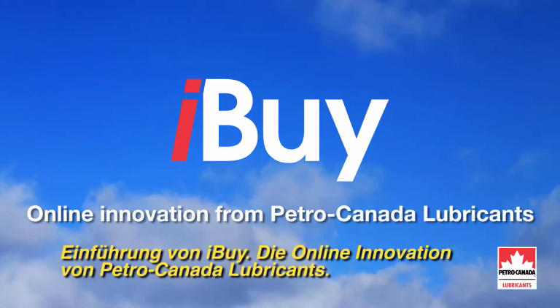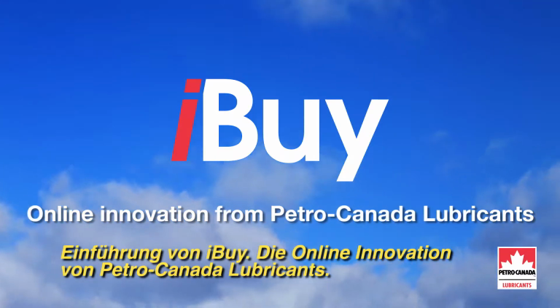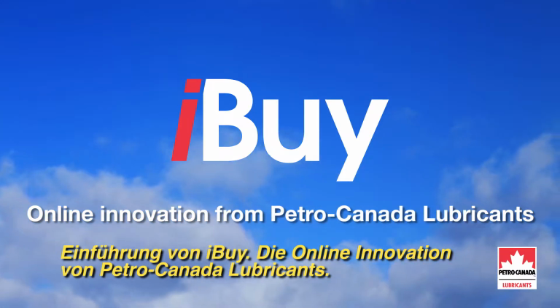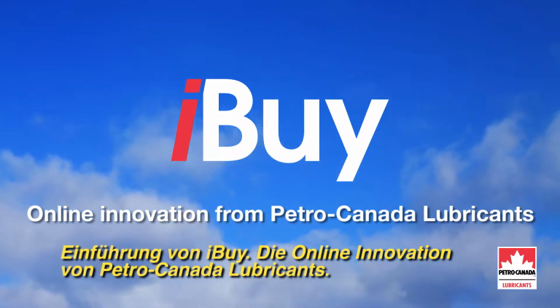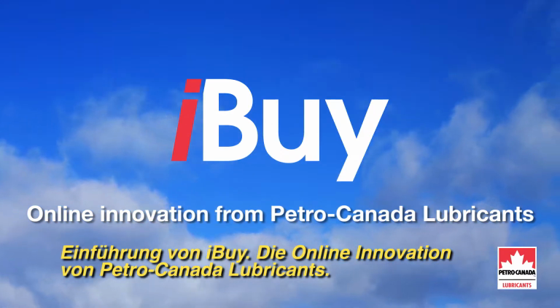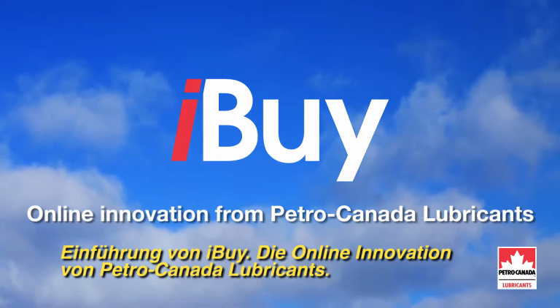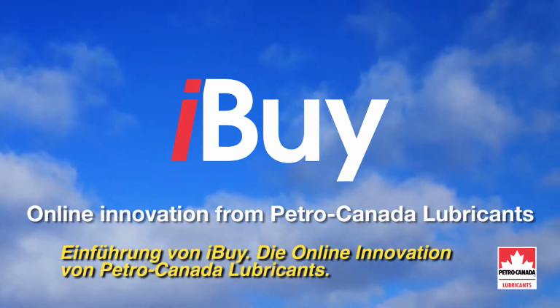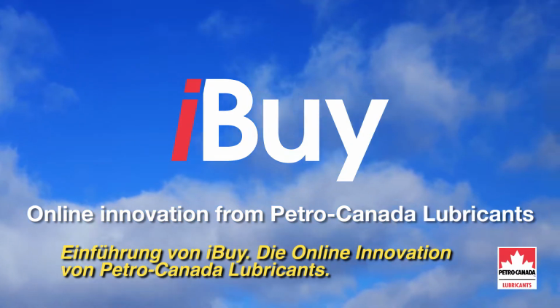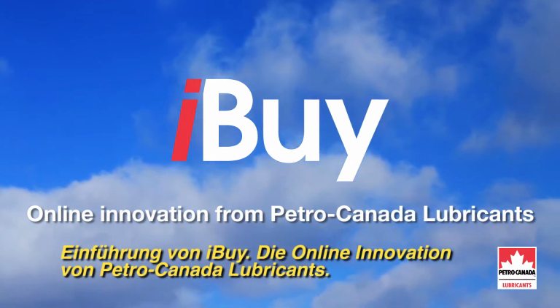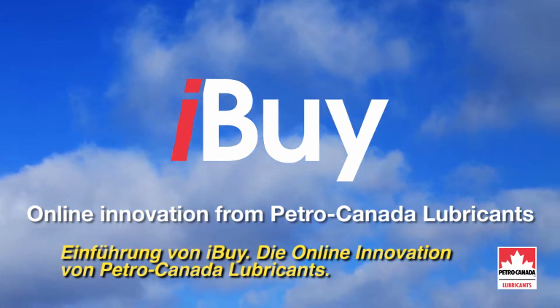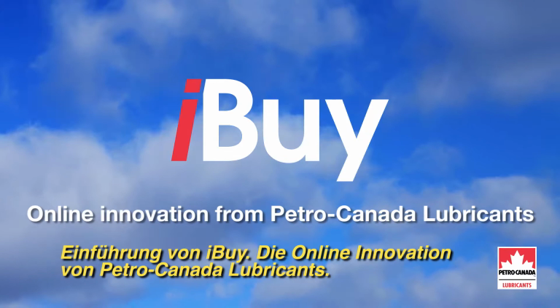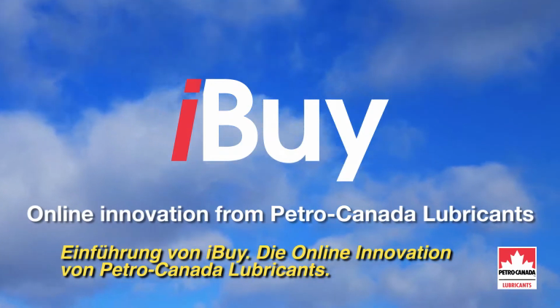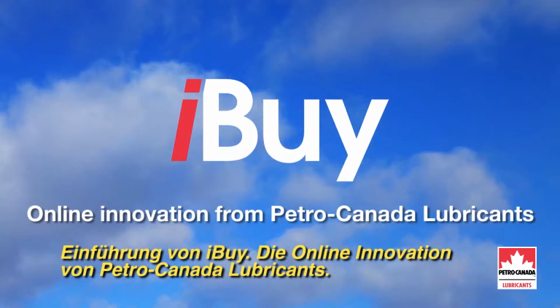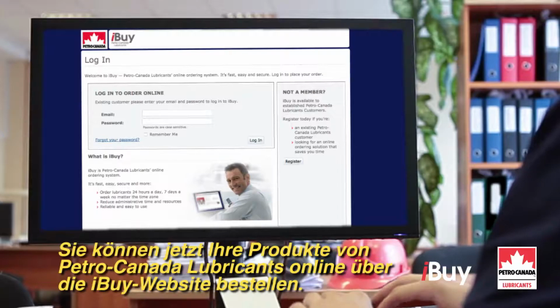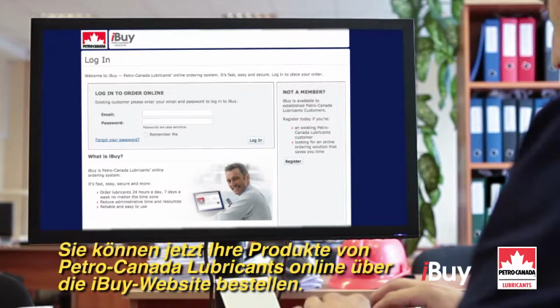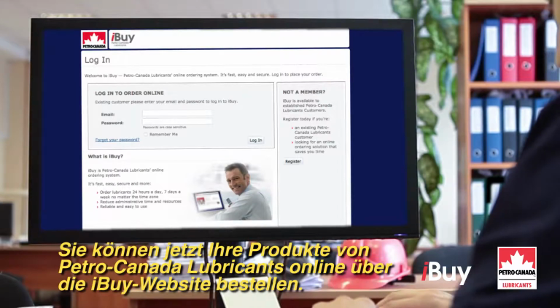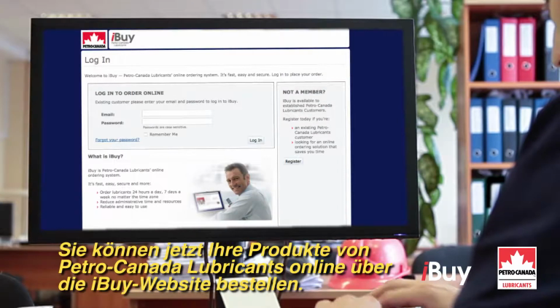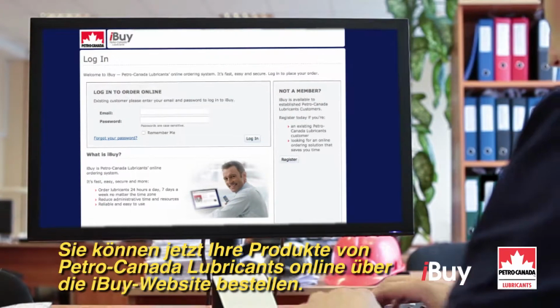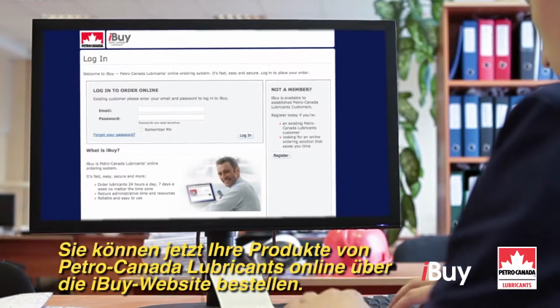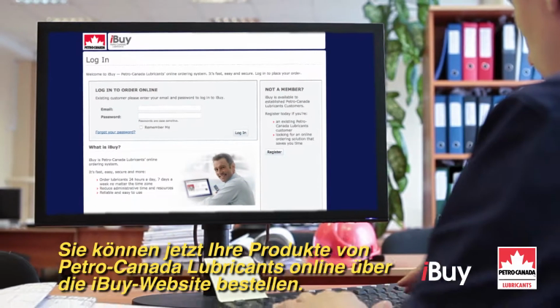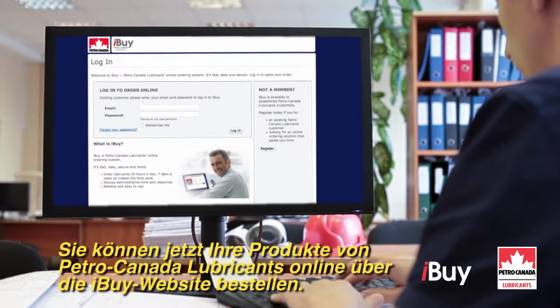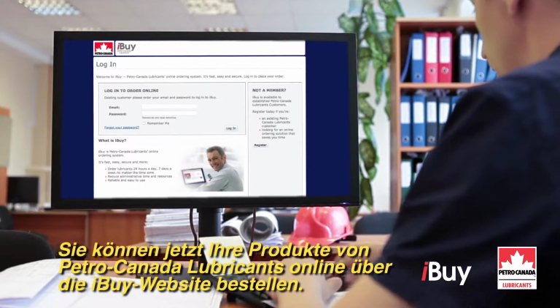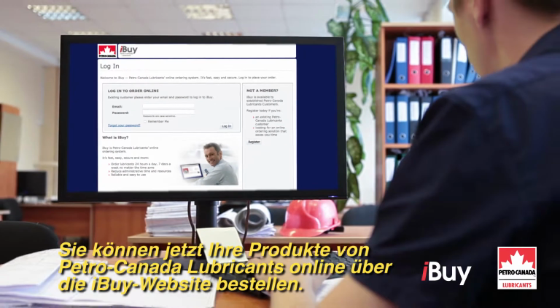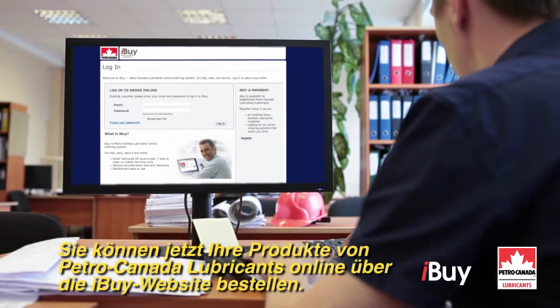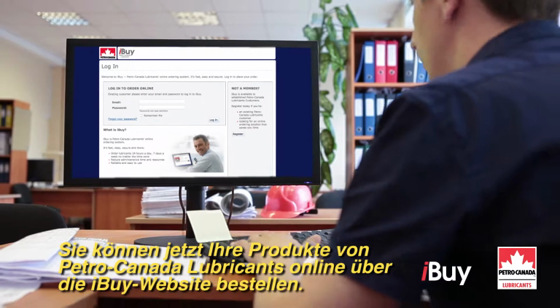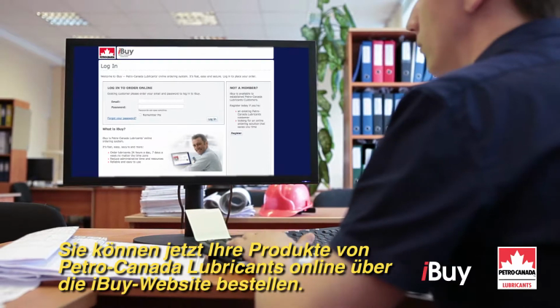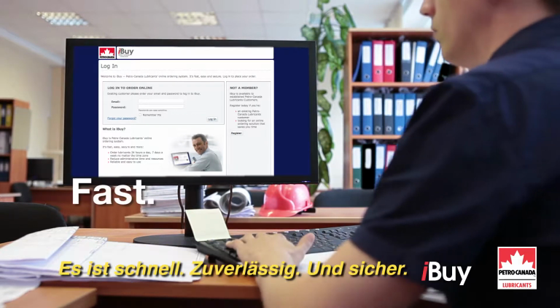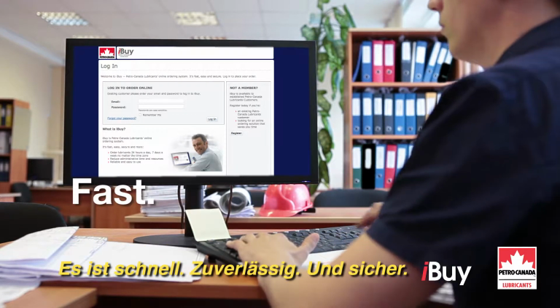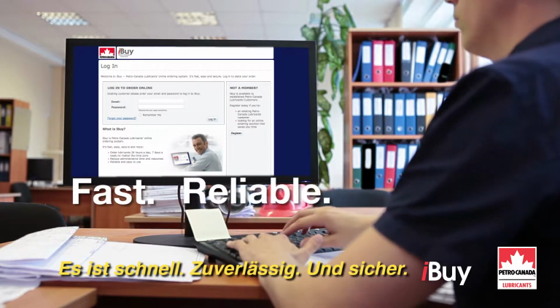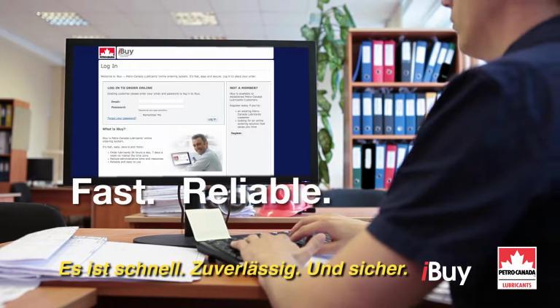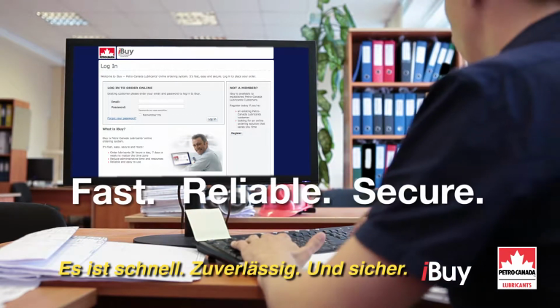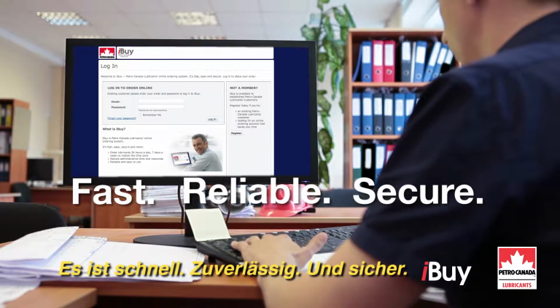Introducing iBuy, online innovation from PetroCanada Lubricants. You can now order your PetroCanada Lubricant products online through the iBuy website. It's fast, reliable, and secure.